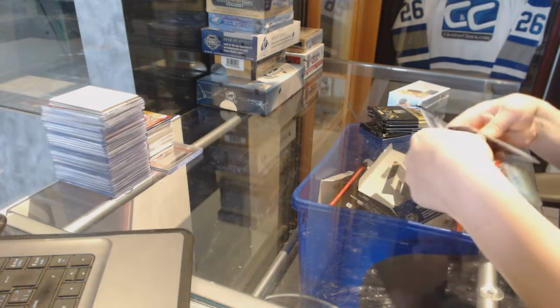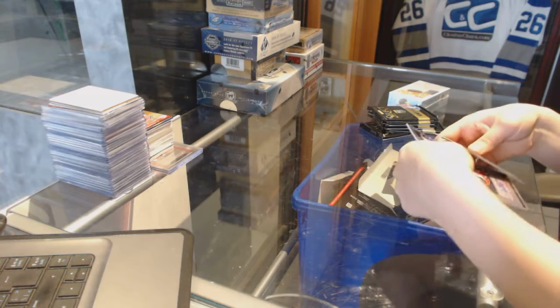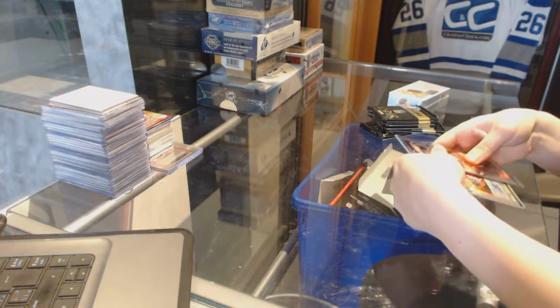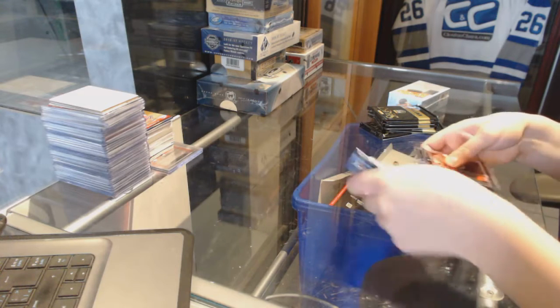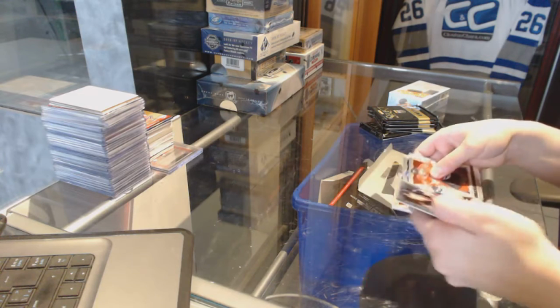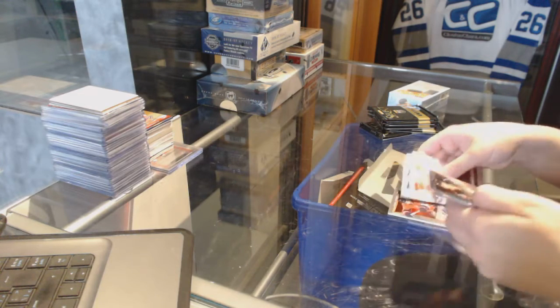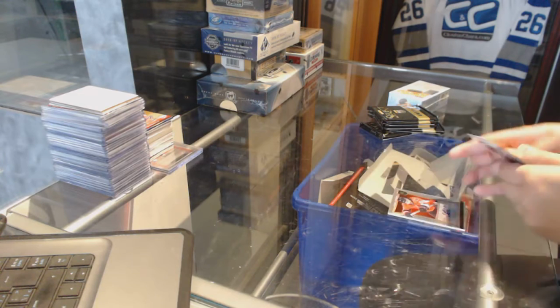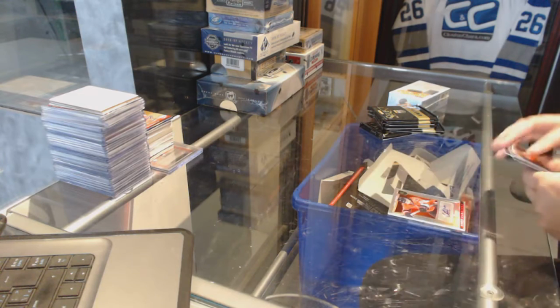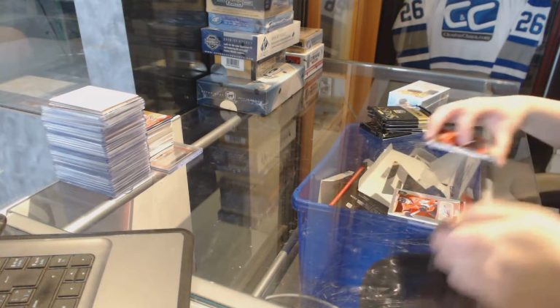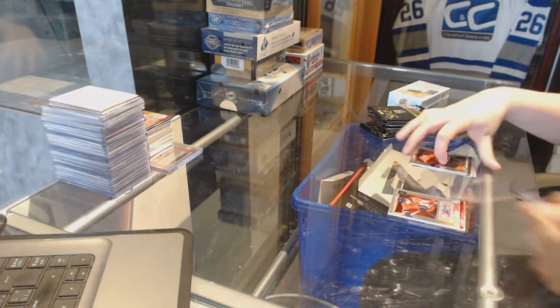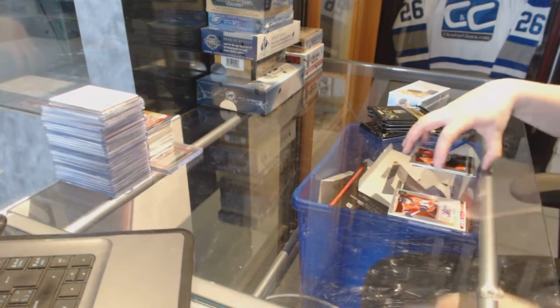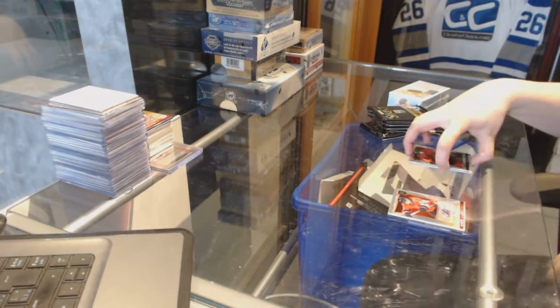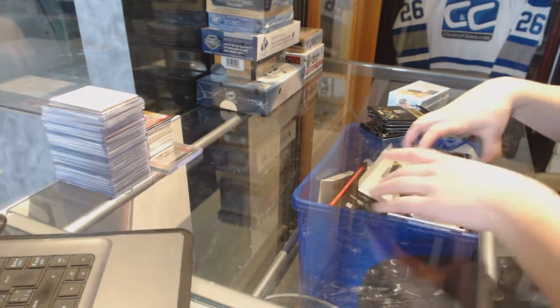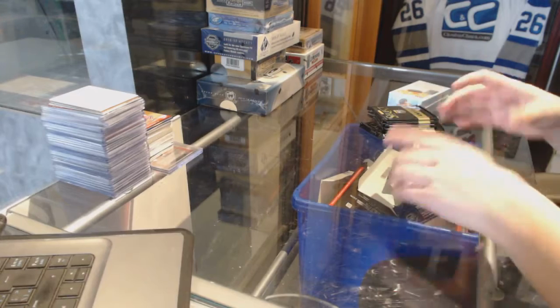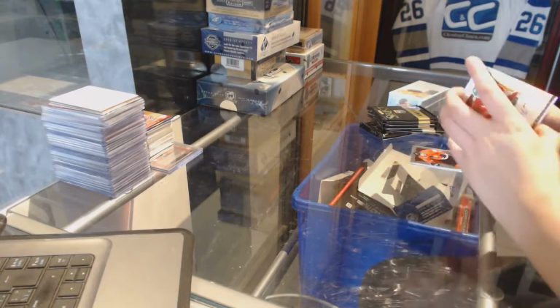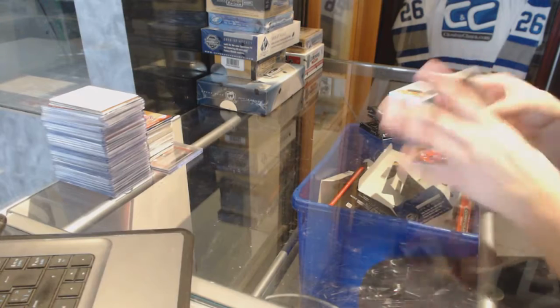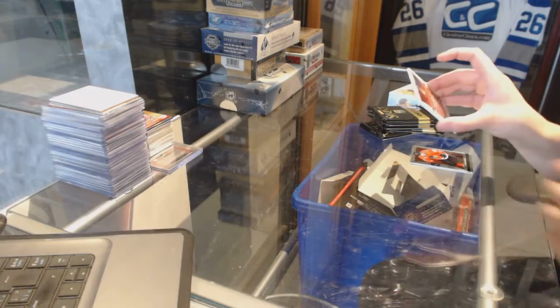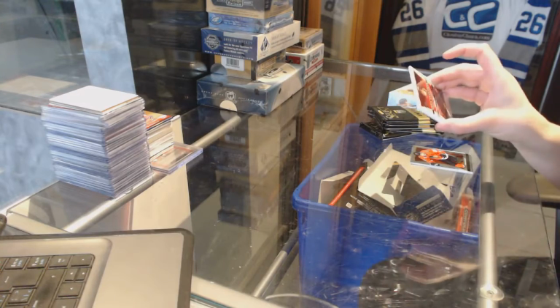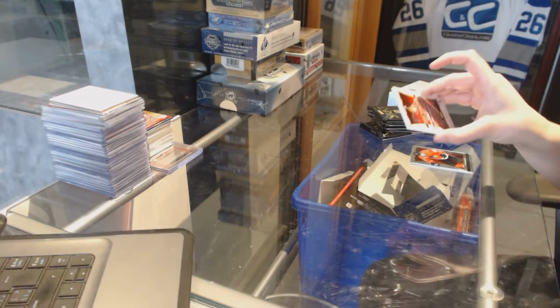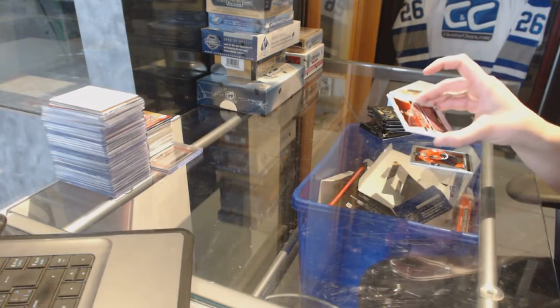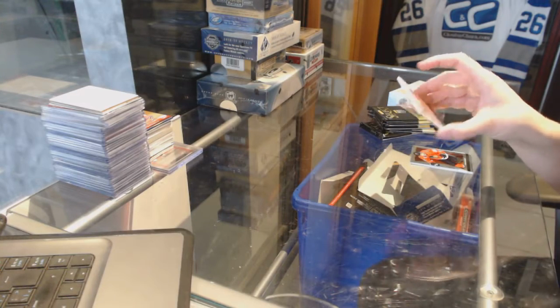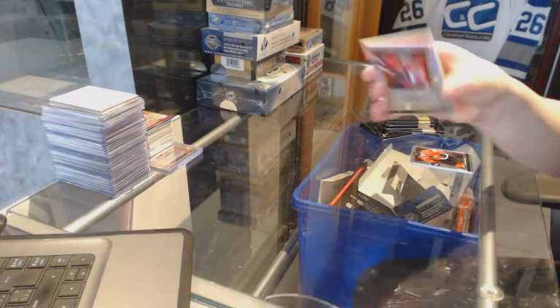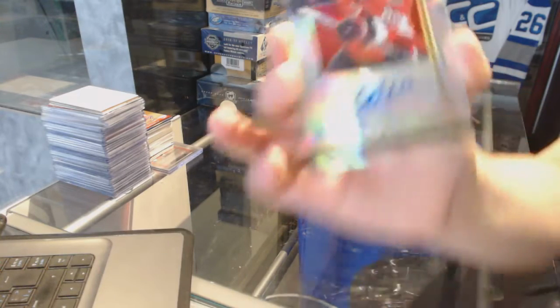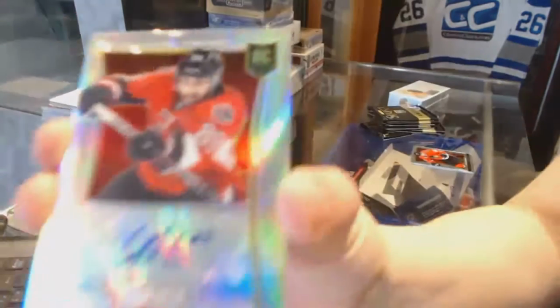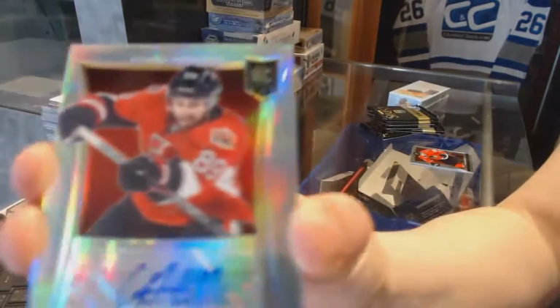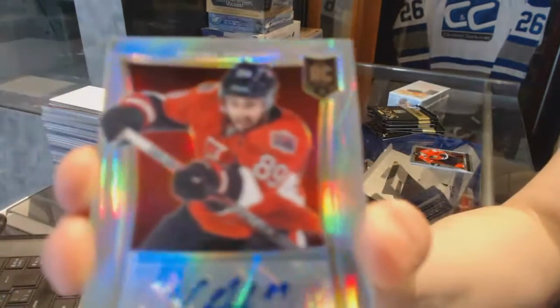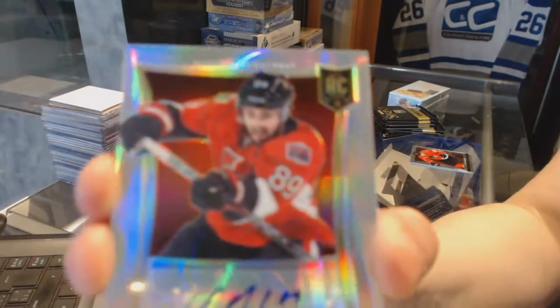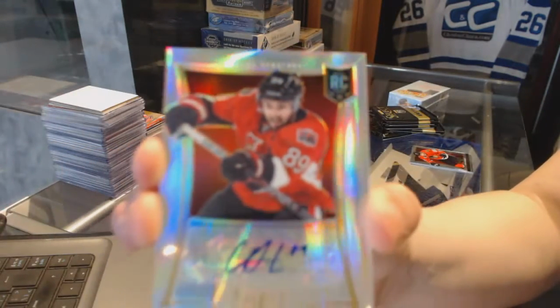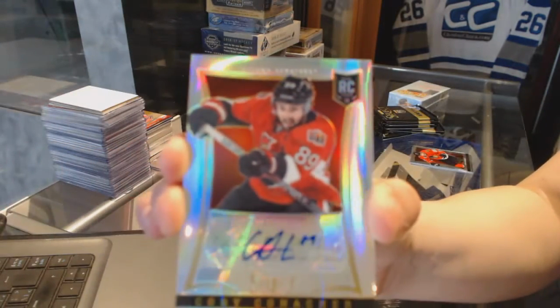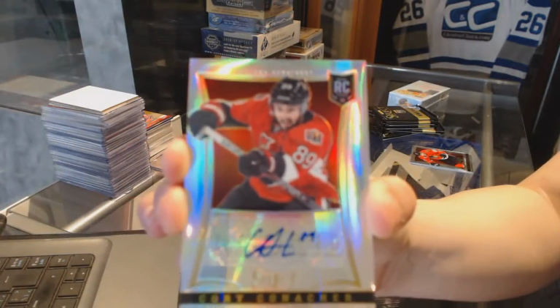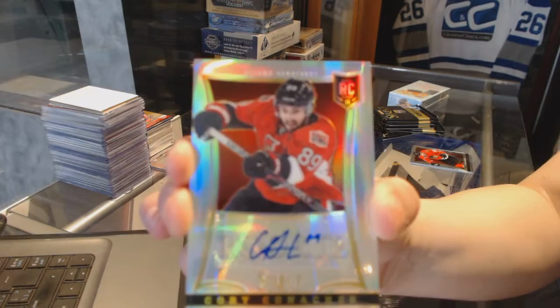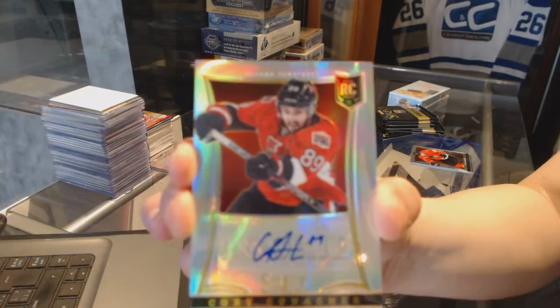We've got a Rookie Rainbow Auto! Number 2, 4, or 99! Rookie for the Ottawa Senators, Cory Conacher.